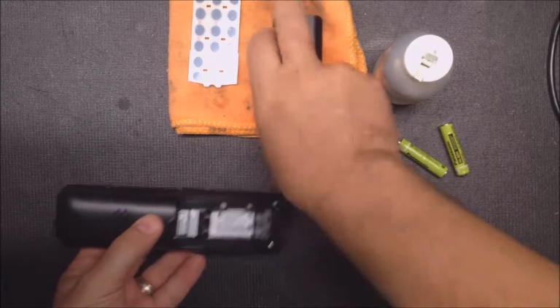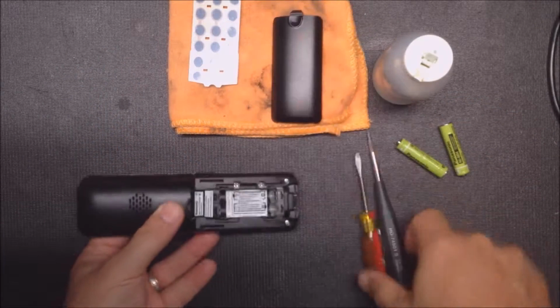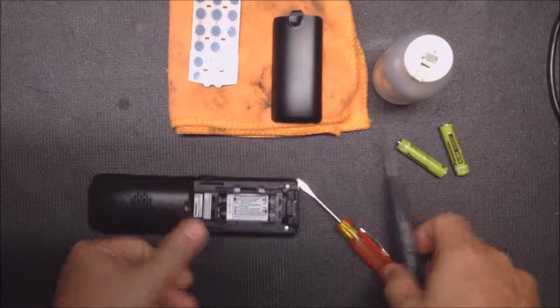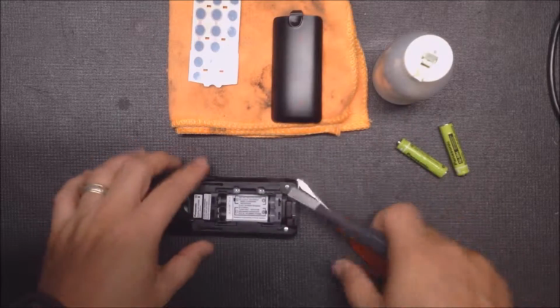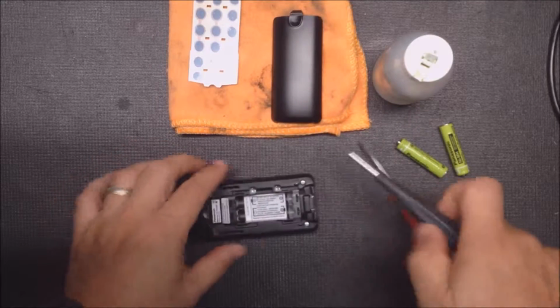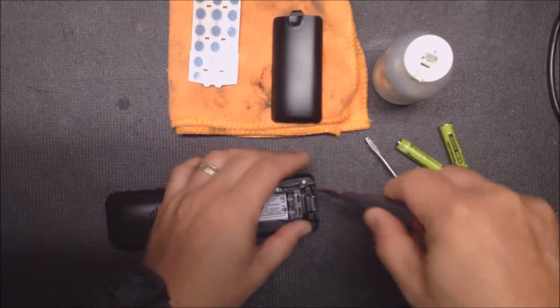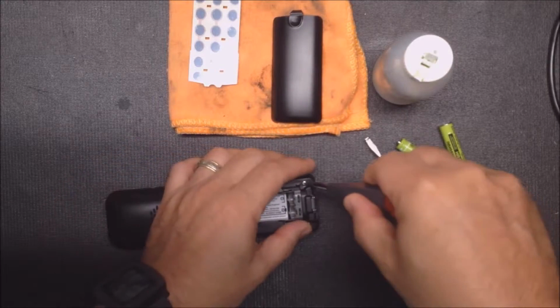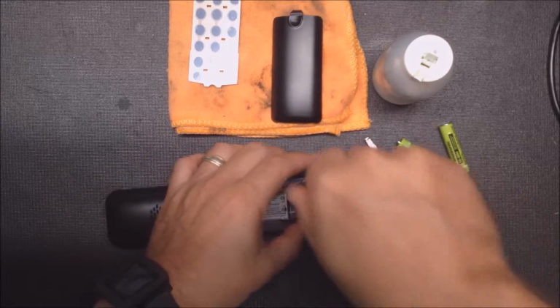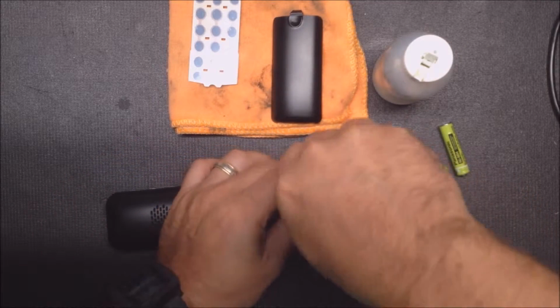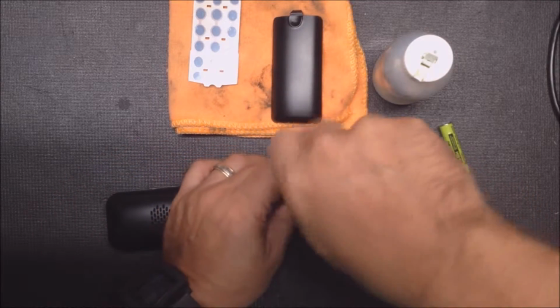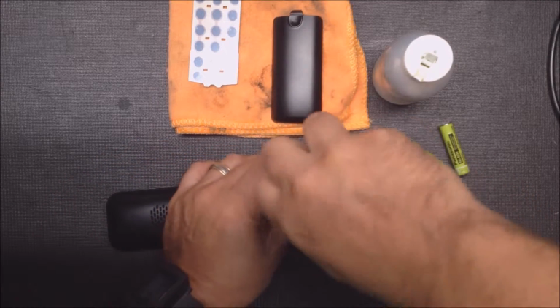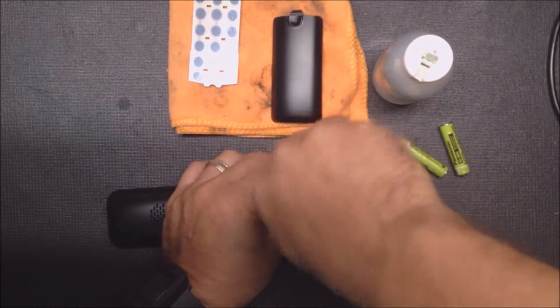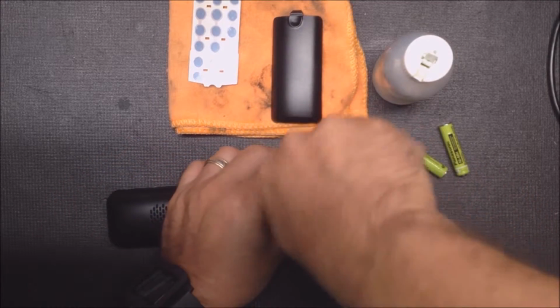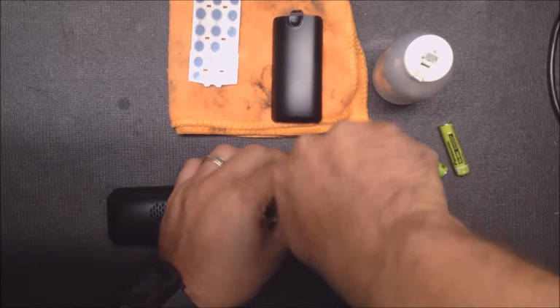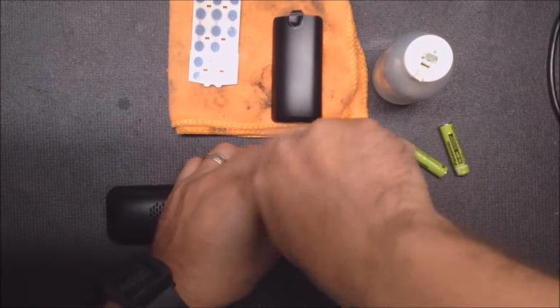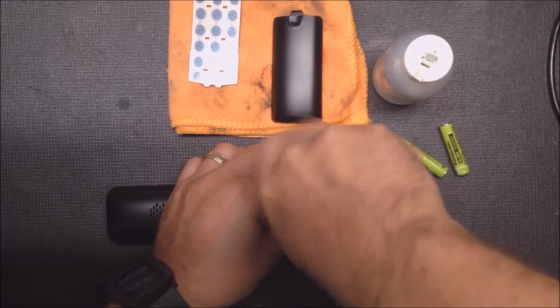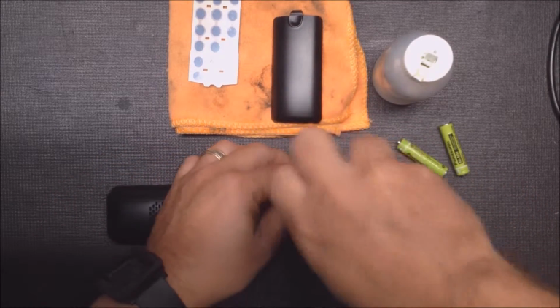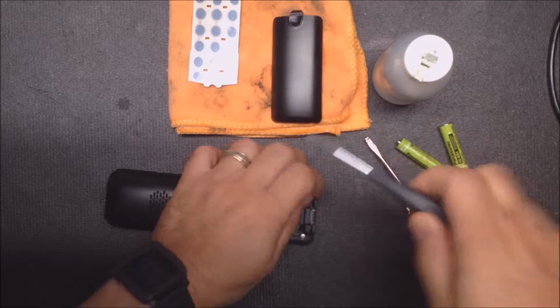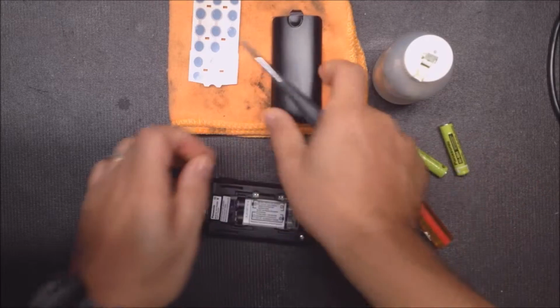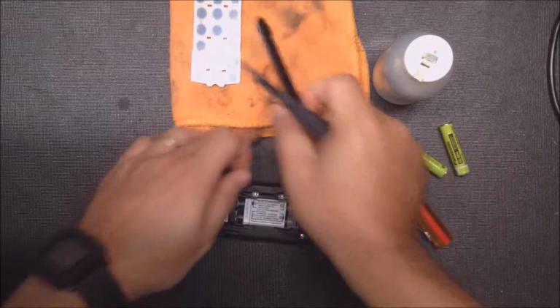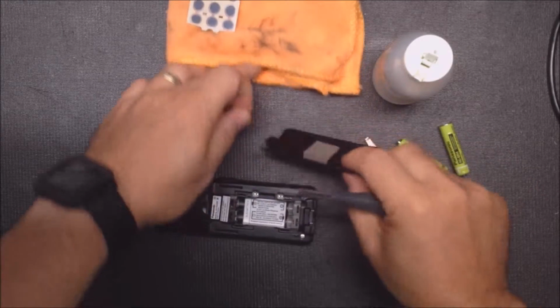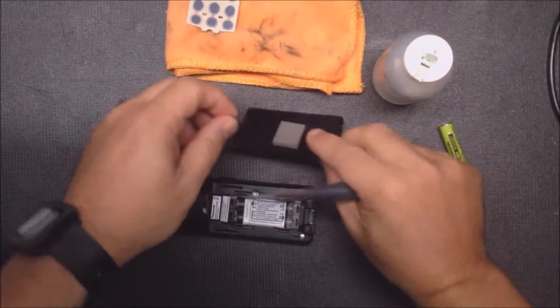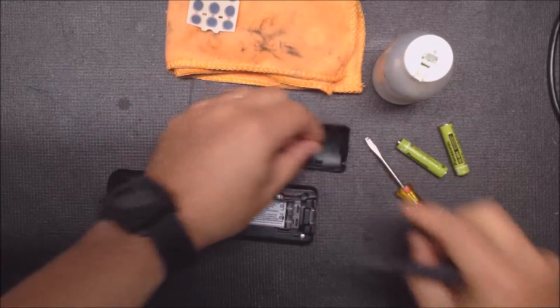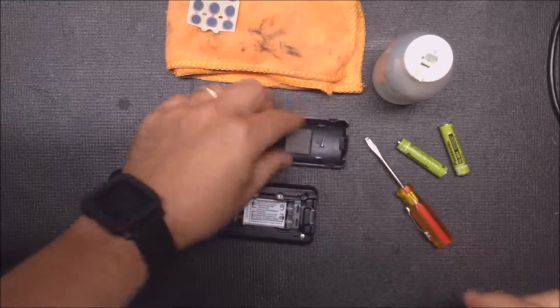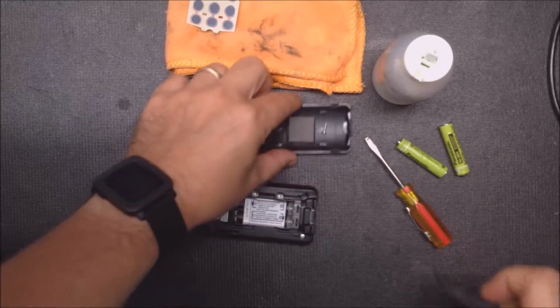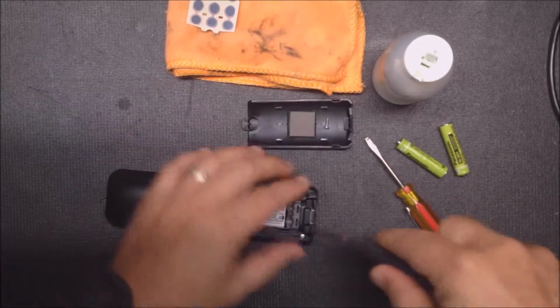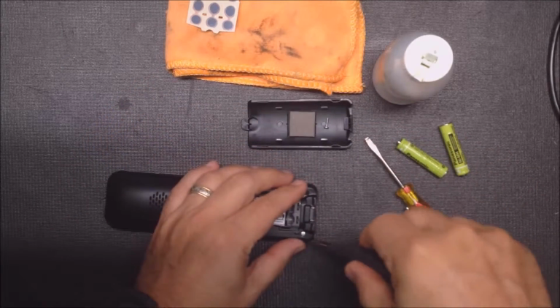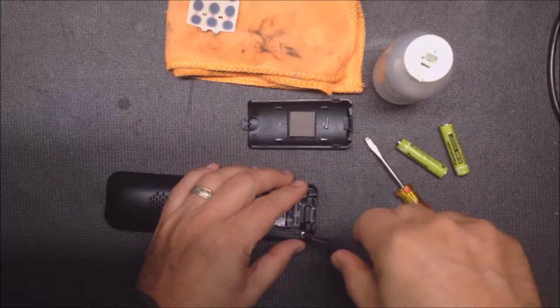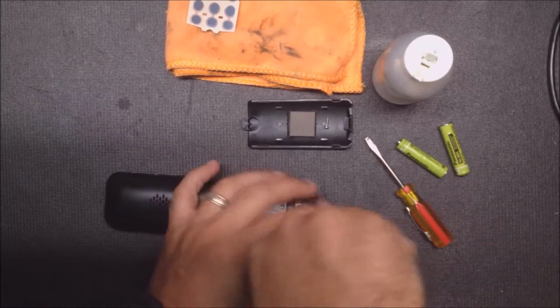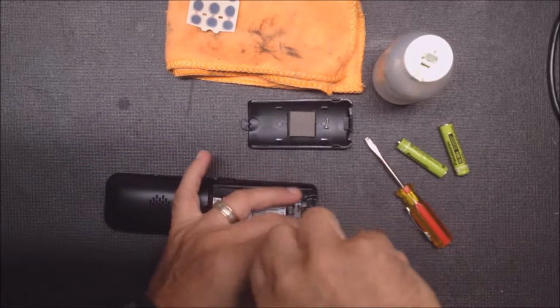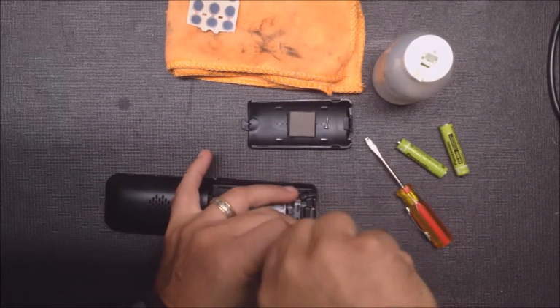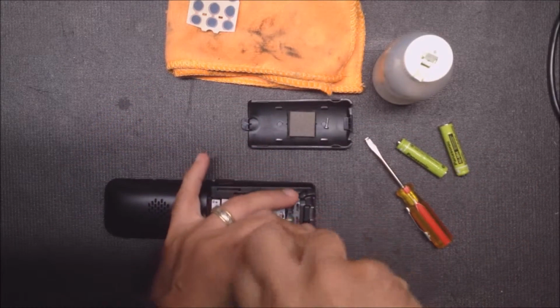There's just two screws in the back and one inside. I like to put them in the battery cover lid just to keep track of them.